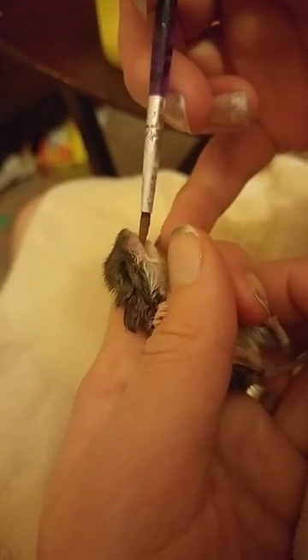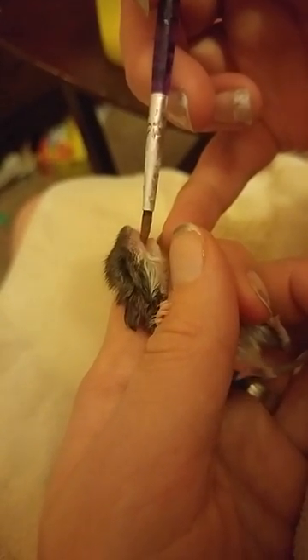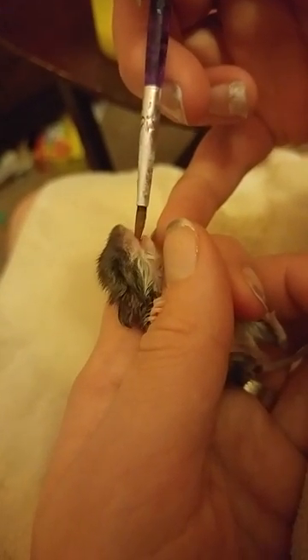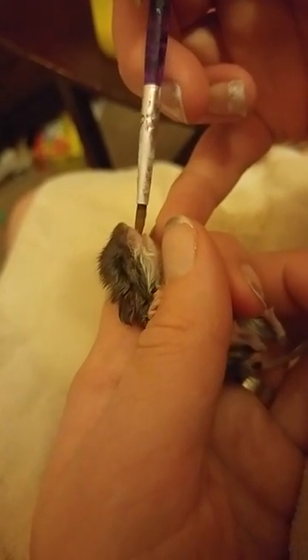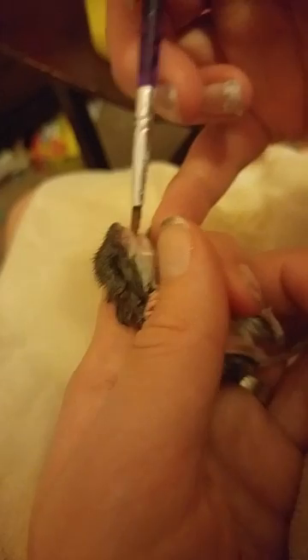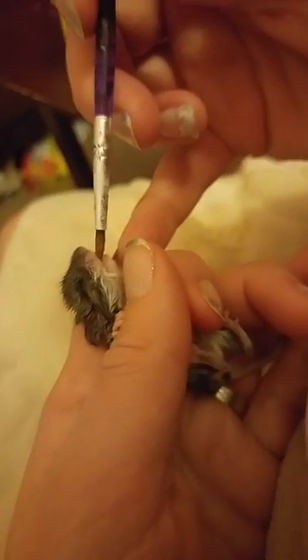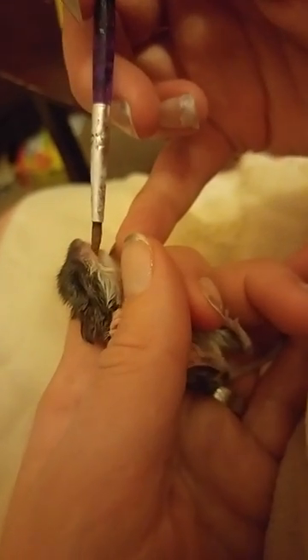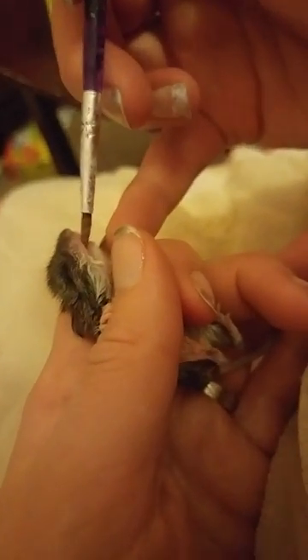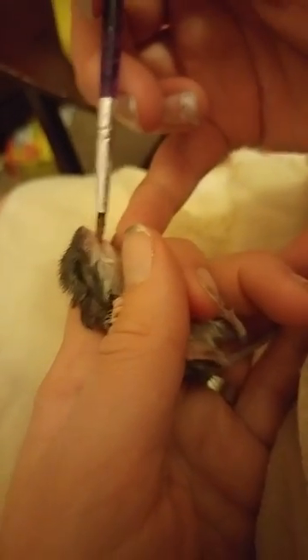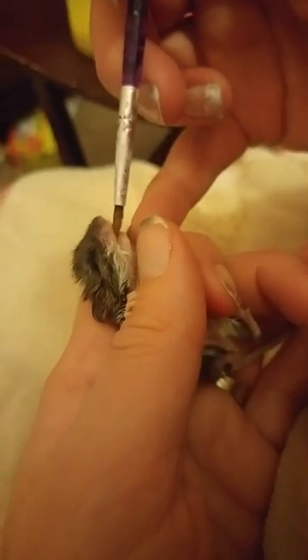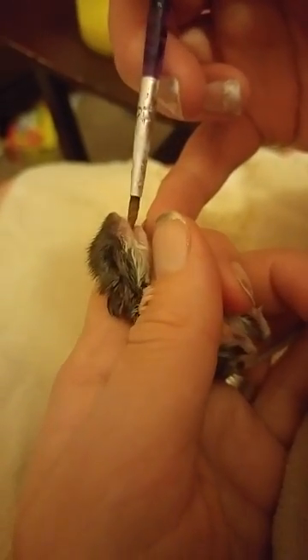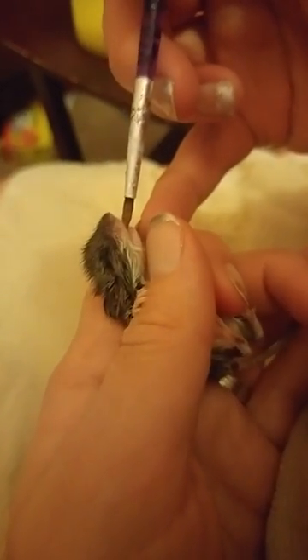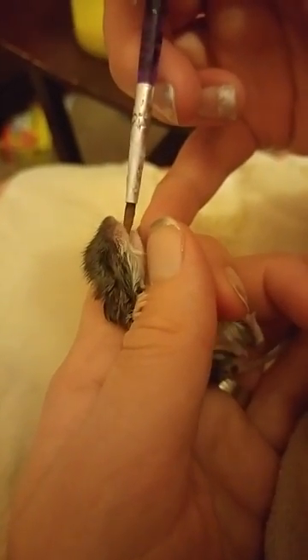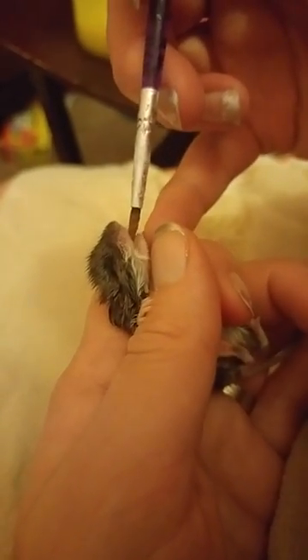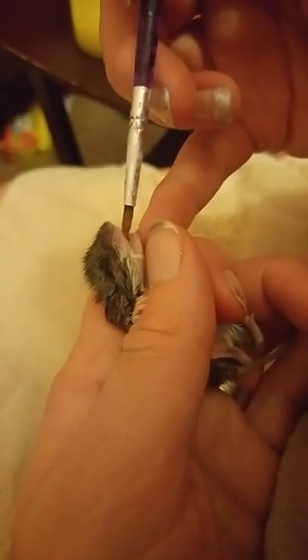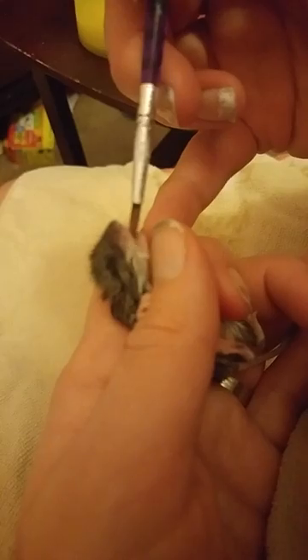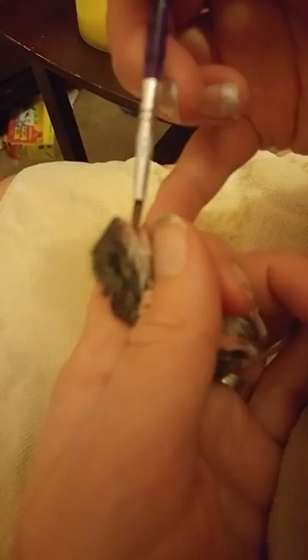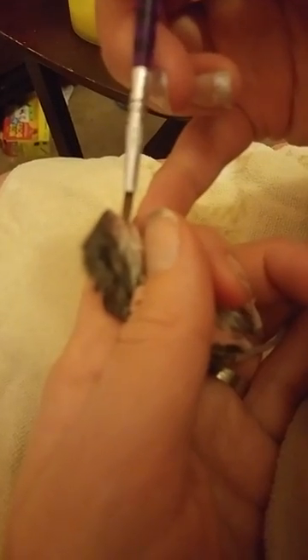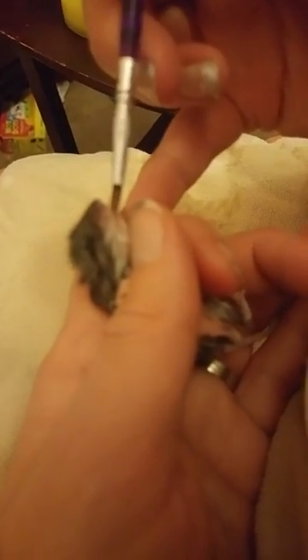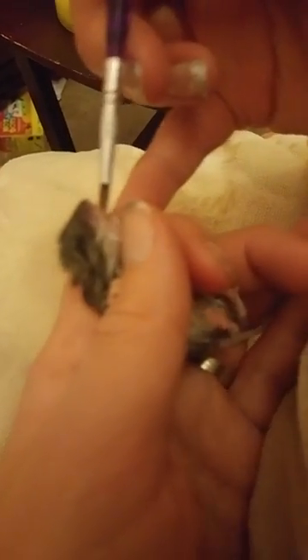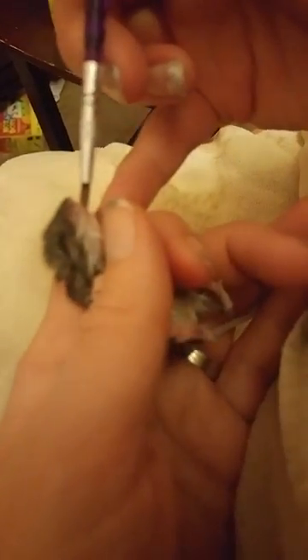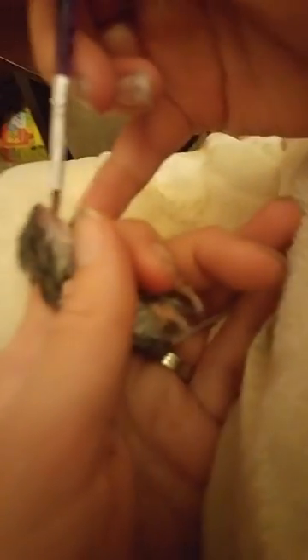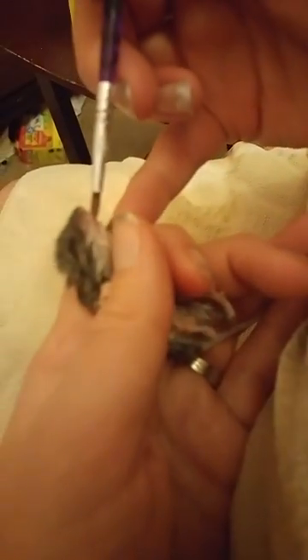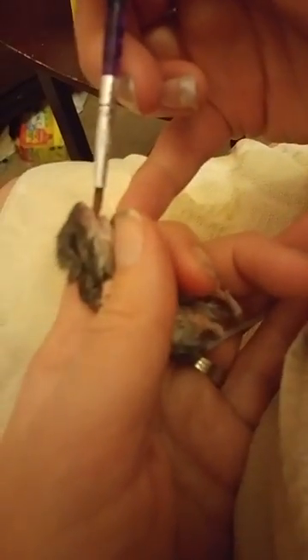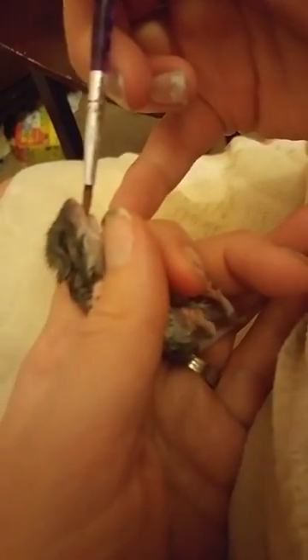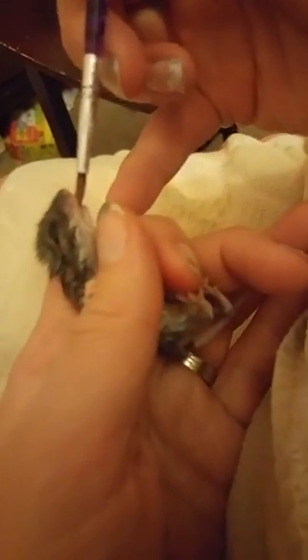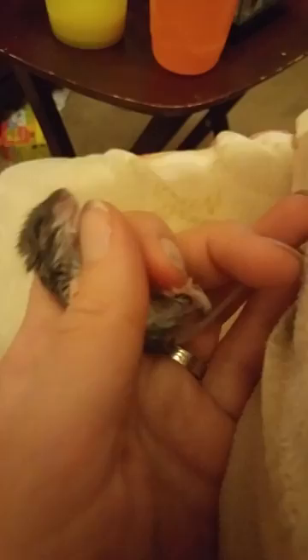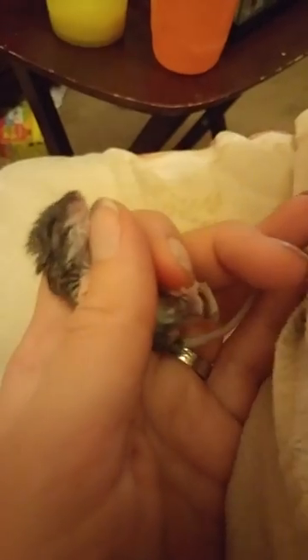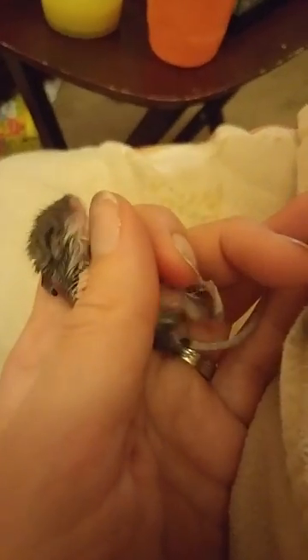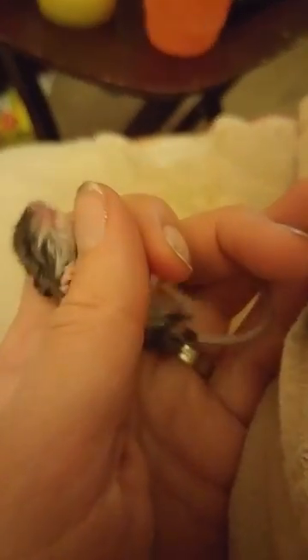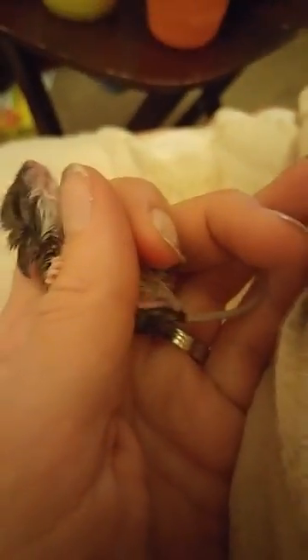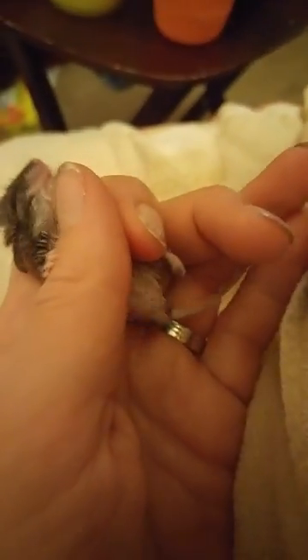These guys are already getting pretty friendly — they're running to me when it's eating time. We don't play with them at all. Our goal is not to have a pet. They don't need to live in this aquarium their whole life. They will be released. We just want them to survive. We didn't want them to suffer.